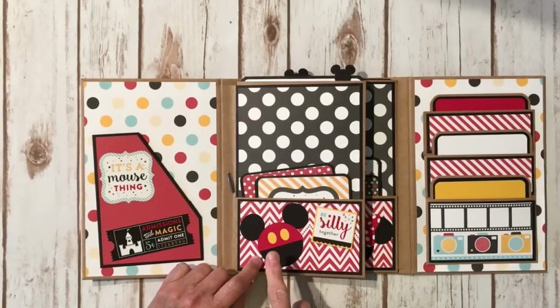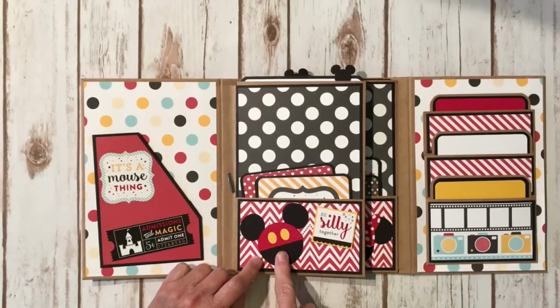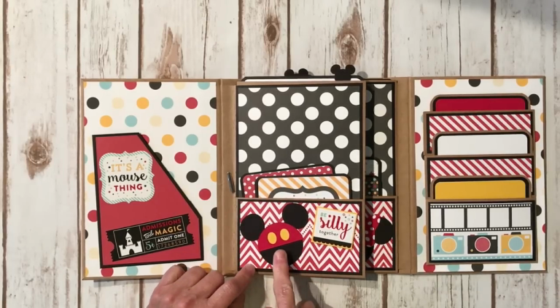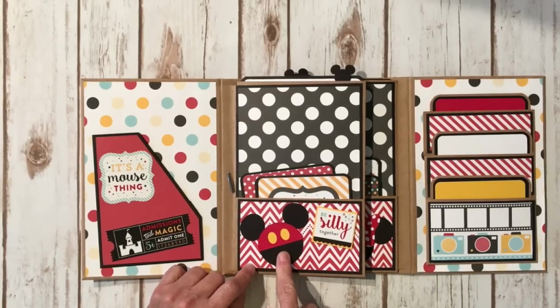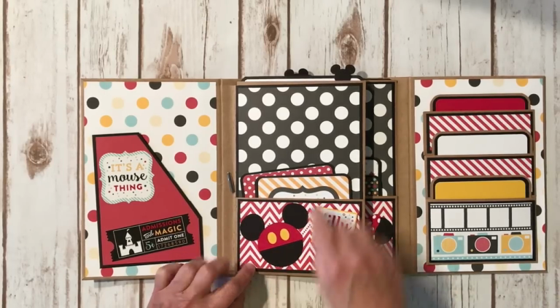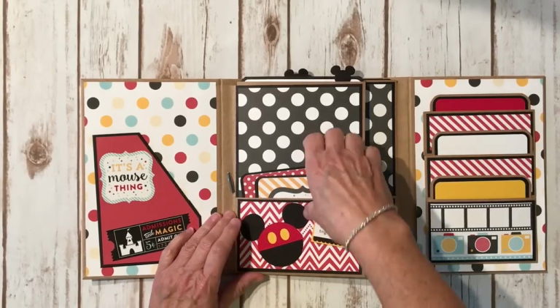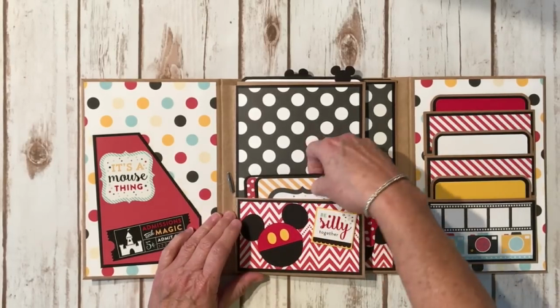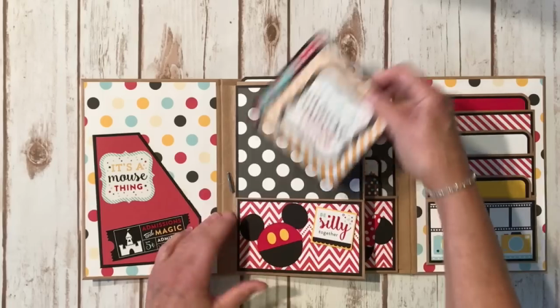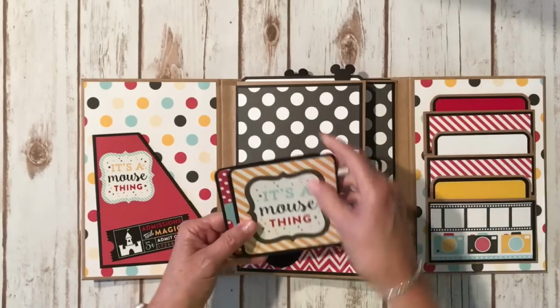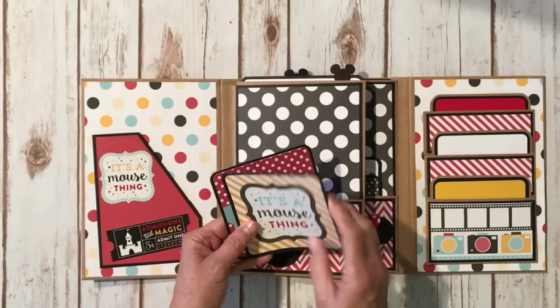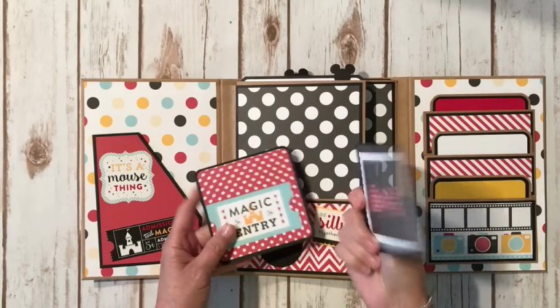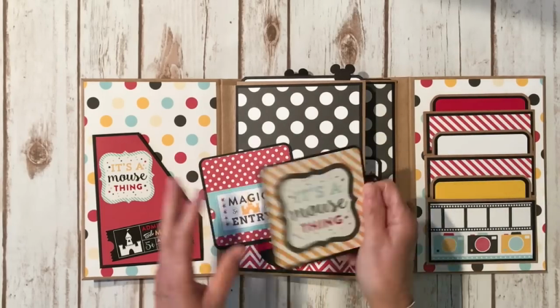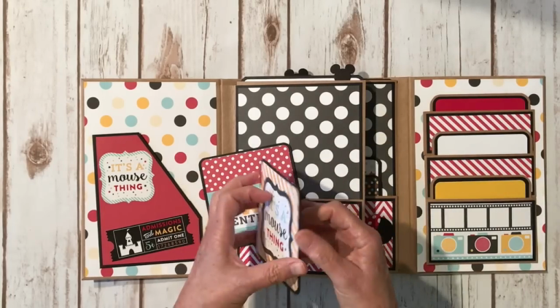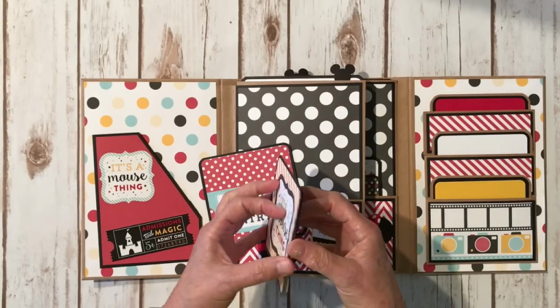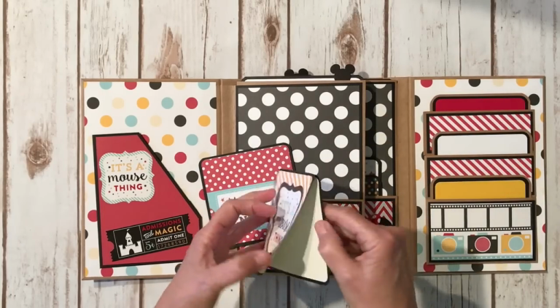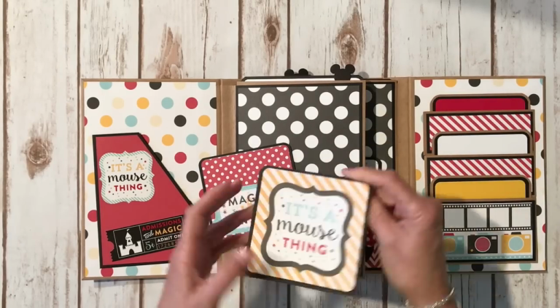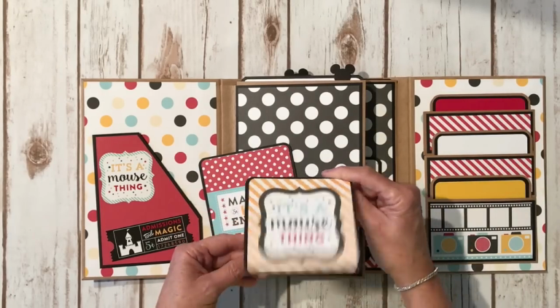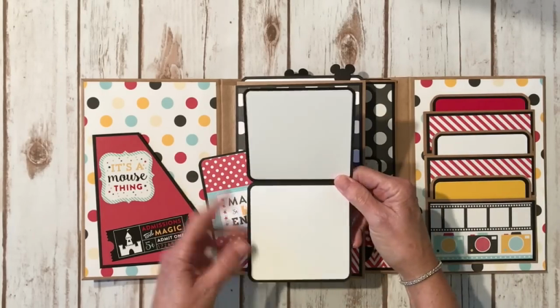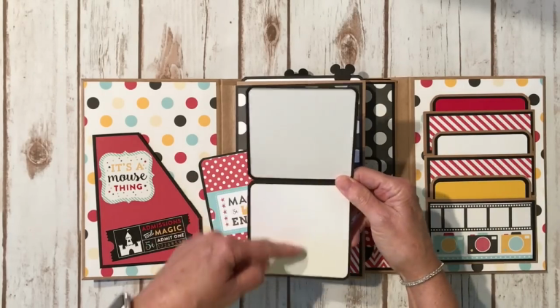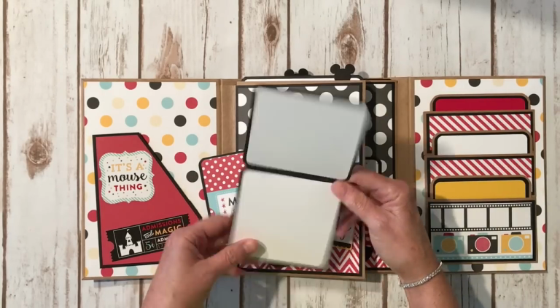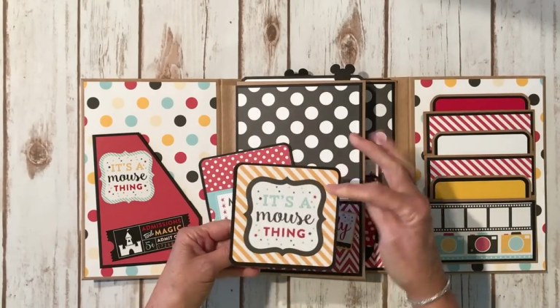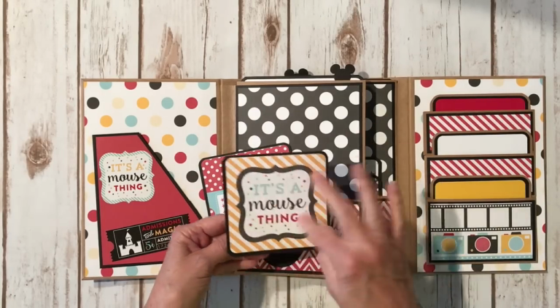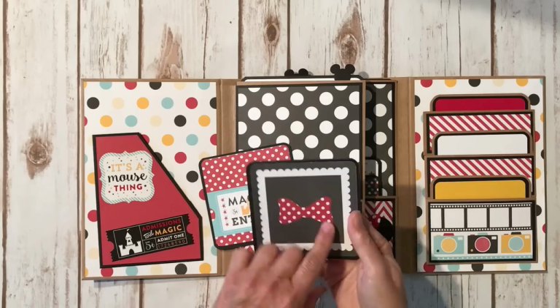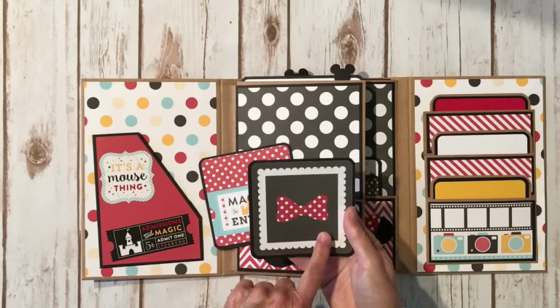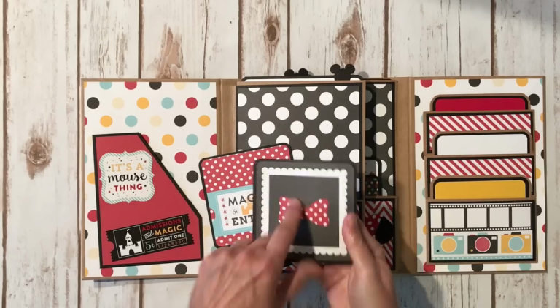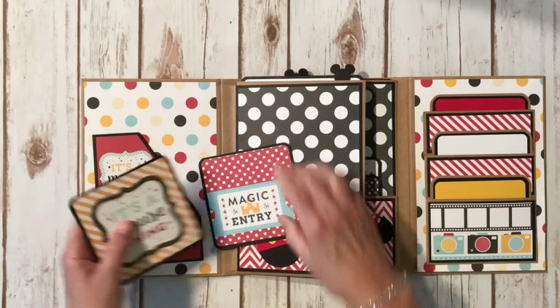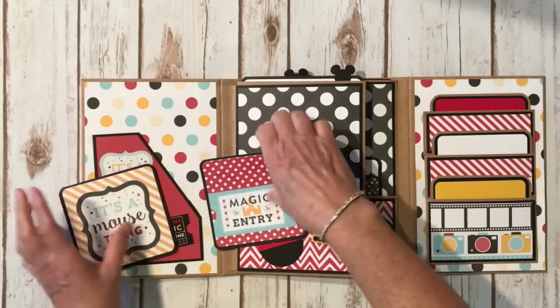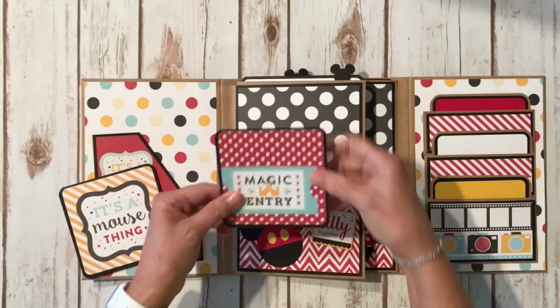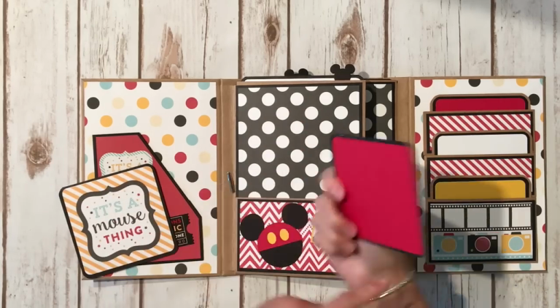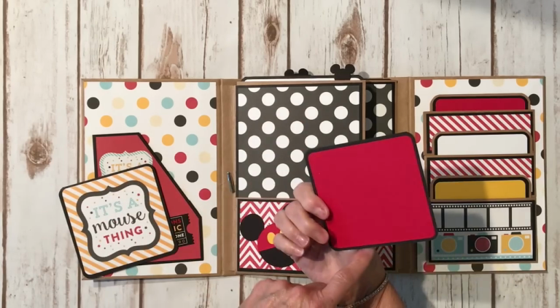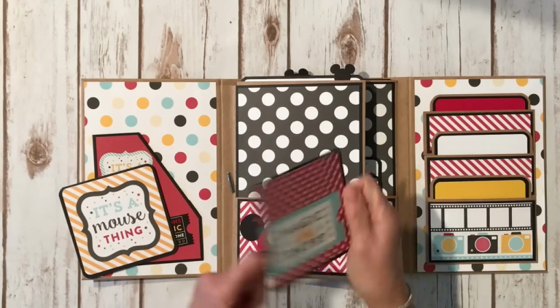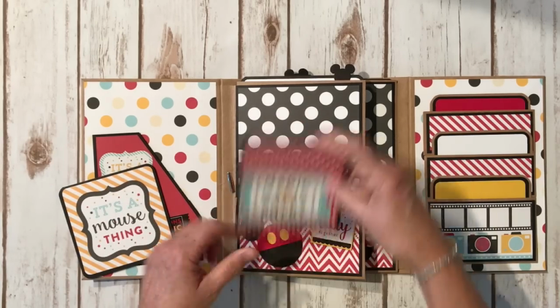This is an SVG file from MS Kate Kettlebells. In here I used the cutouts and made a little booklet — these are the four-by-fours, super cute, and another four-by-four with just a red photo mat.